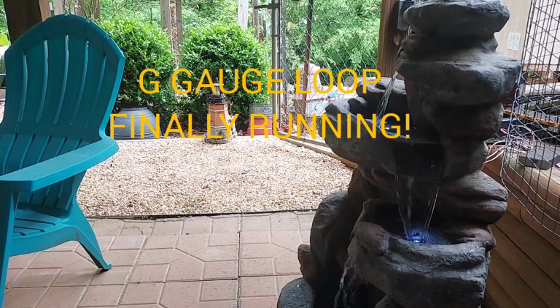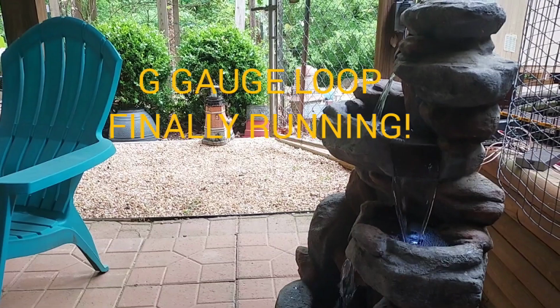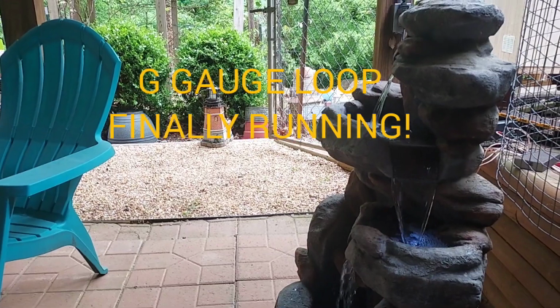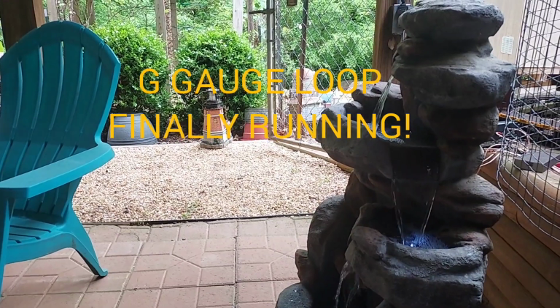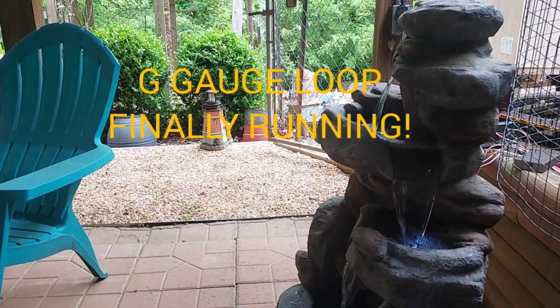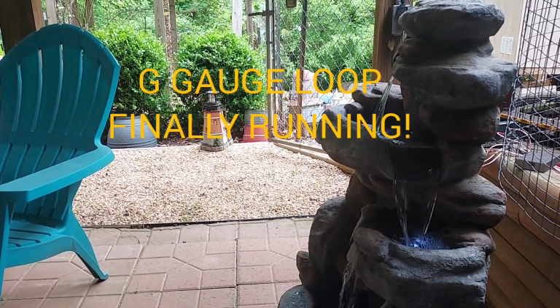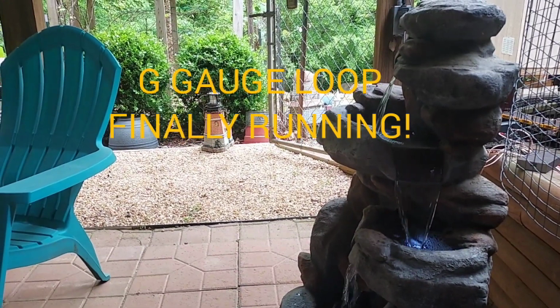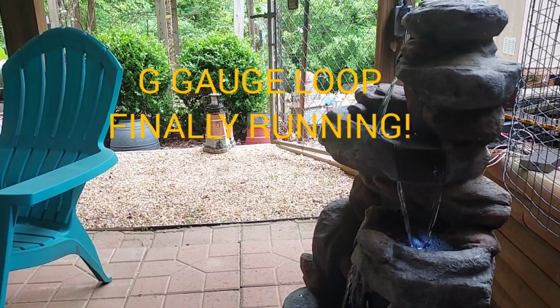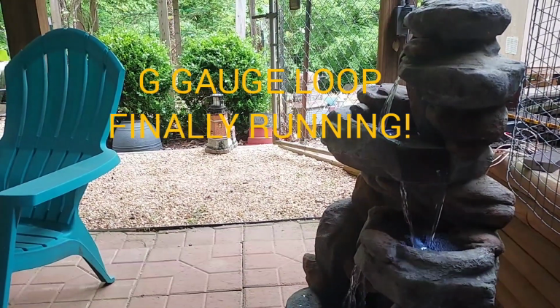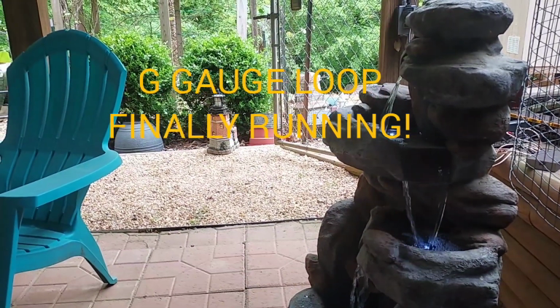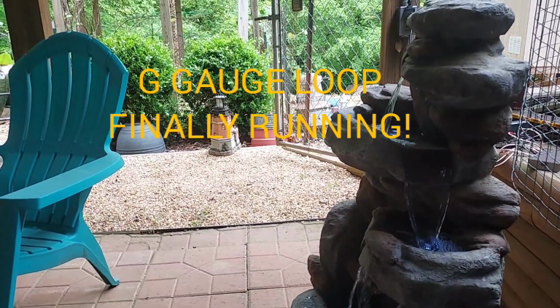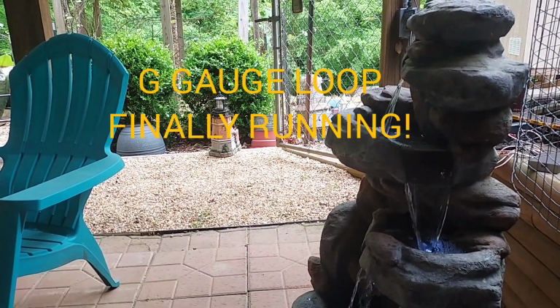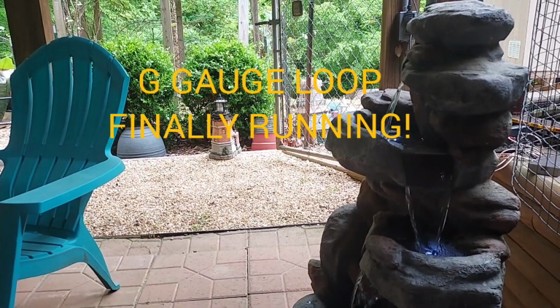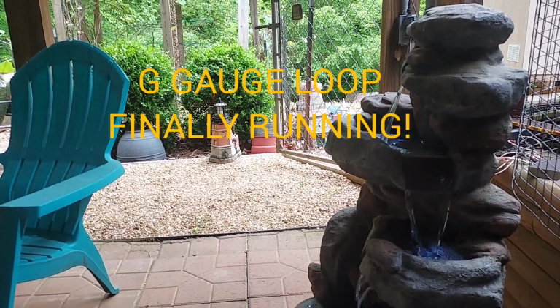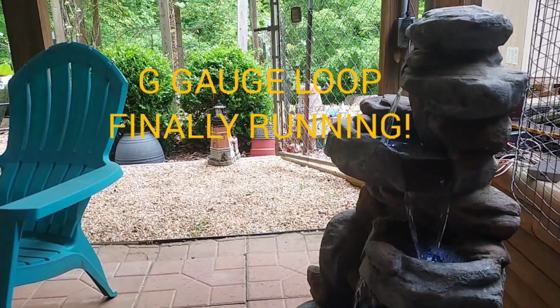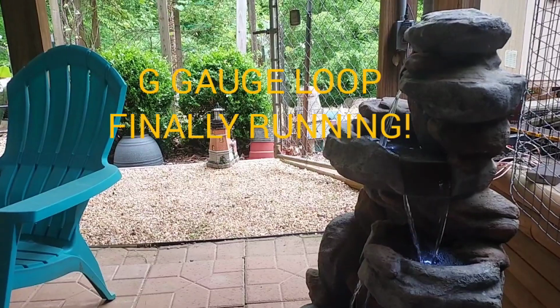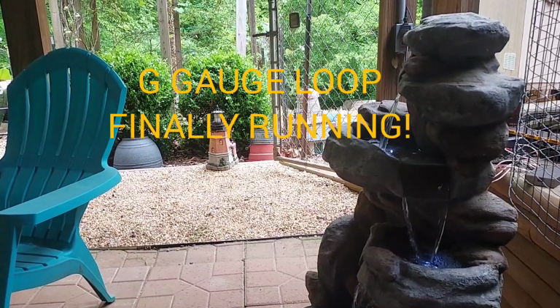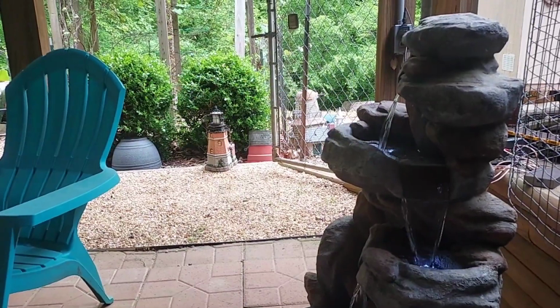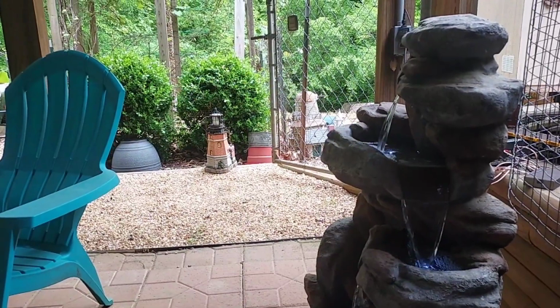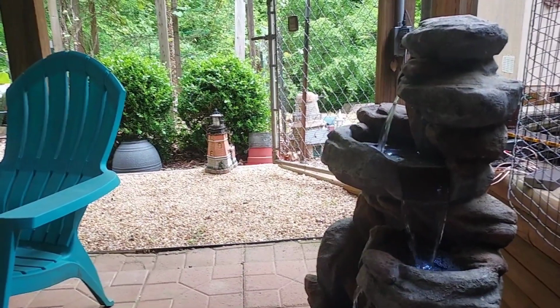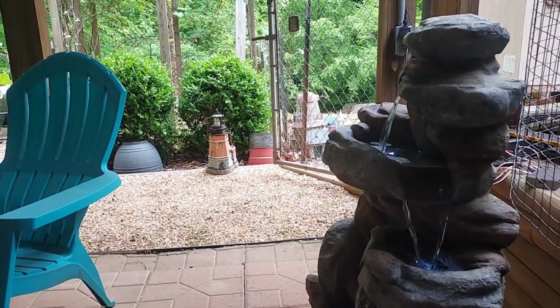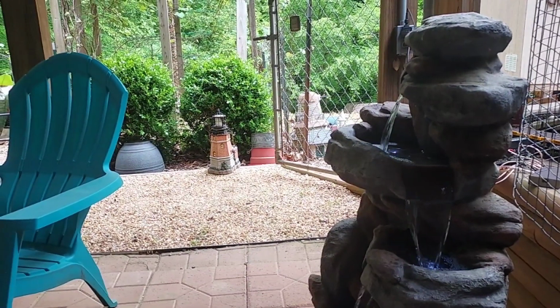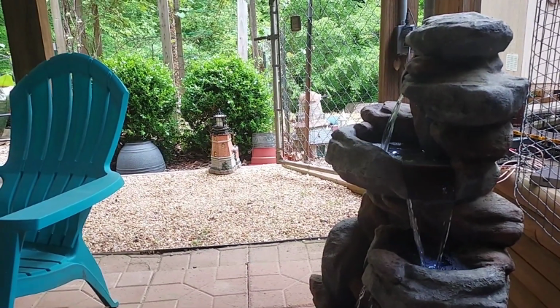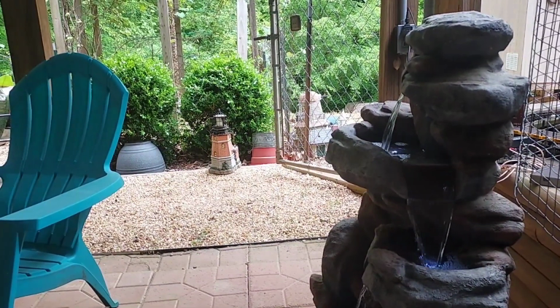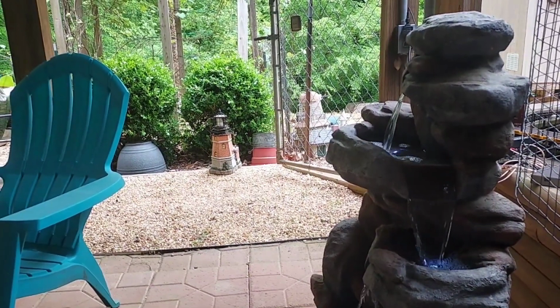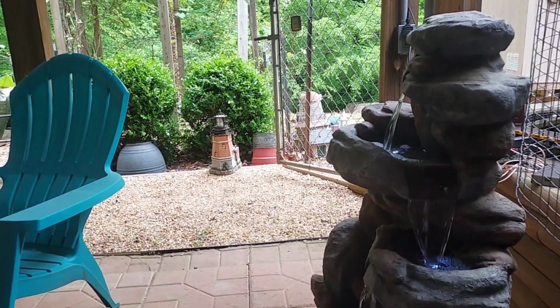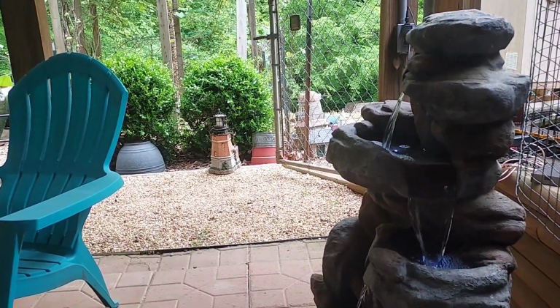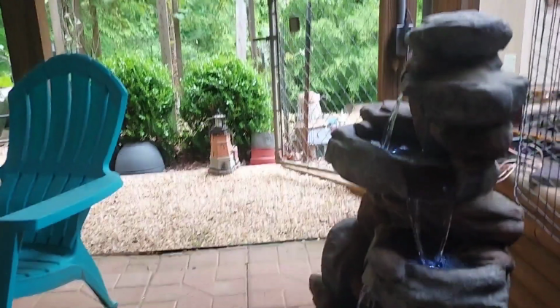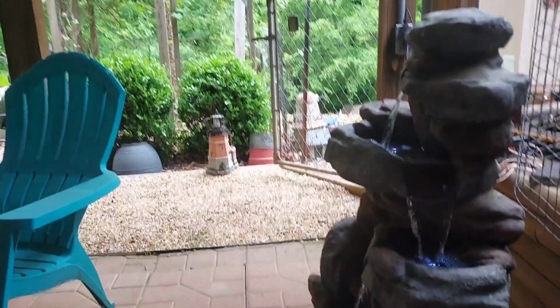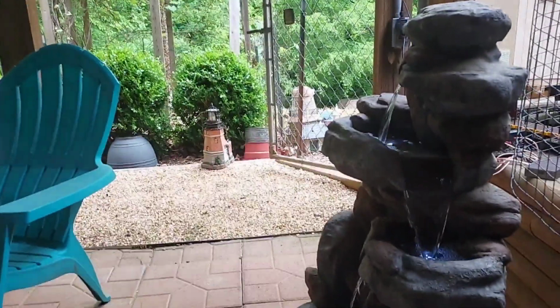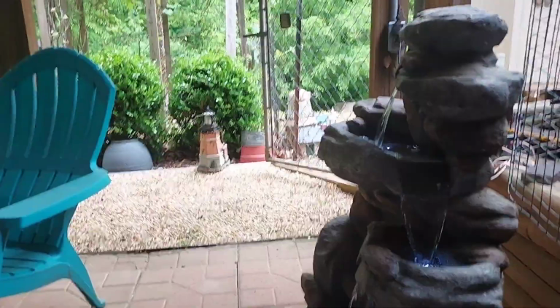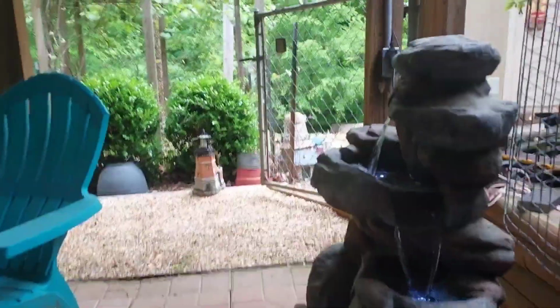Well, I'm back down here in the patio and I just got the G gauge loop here in the backyard running. Let's go take a look at it.